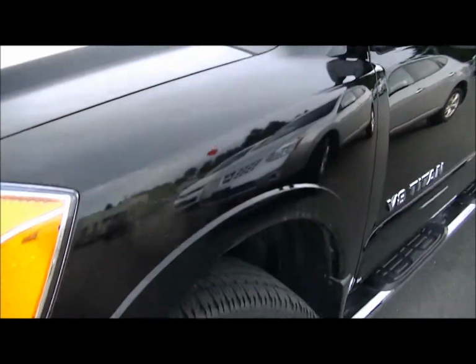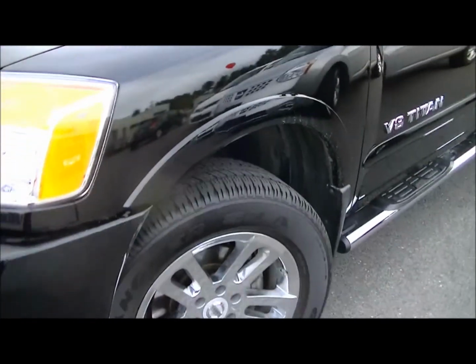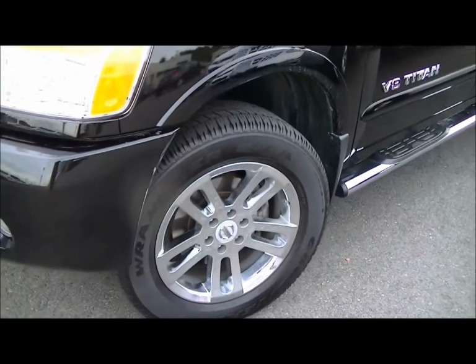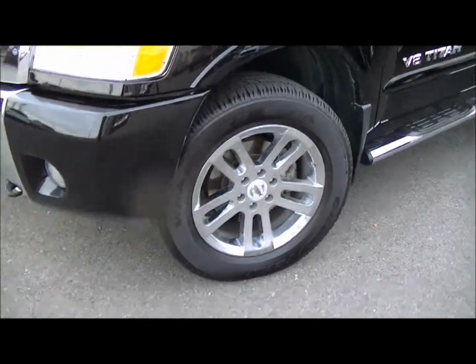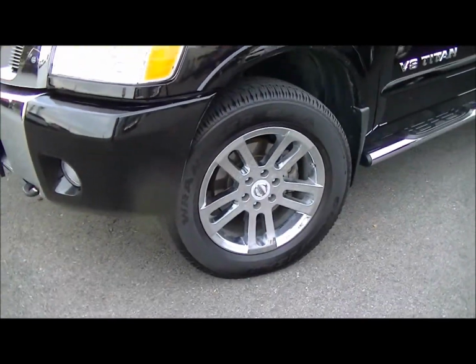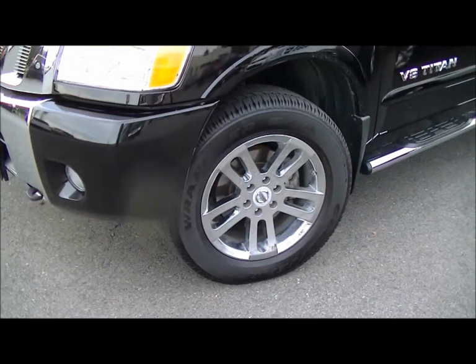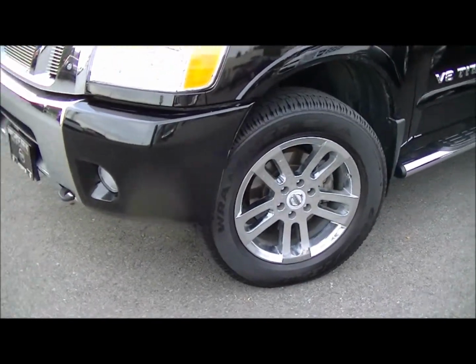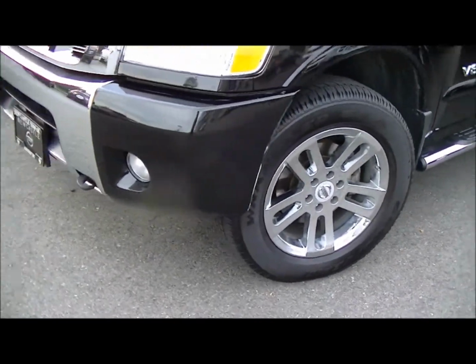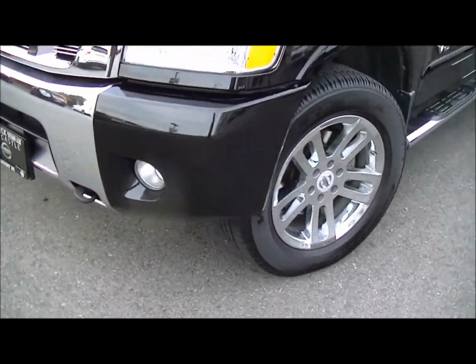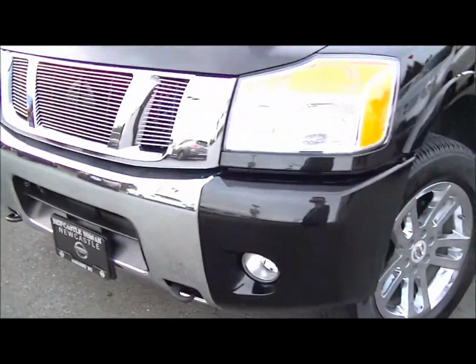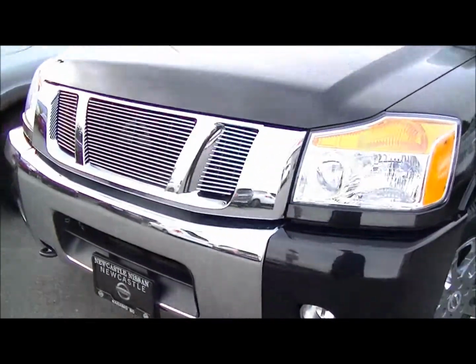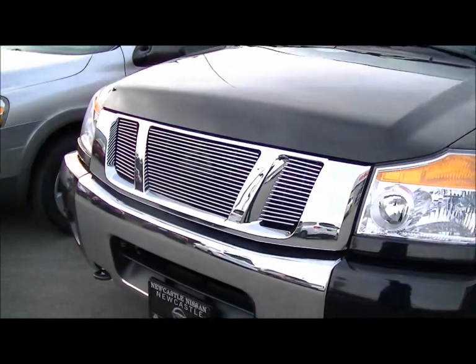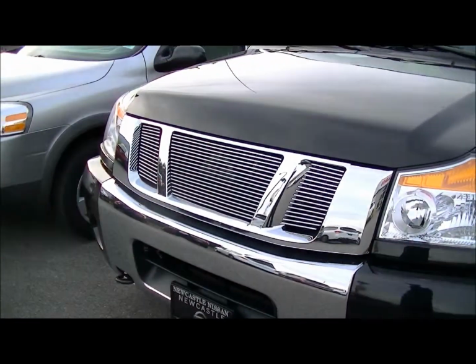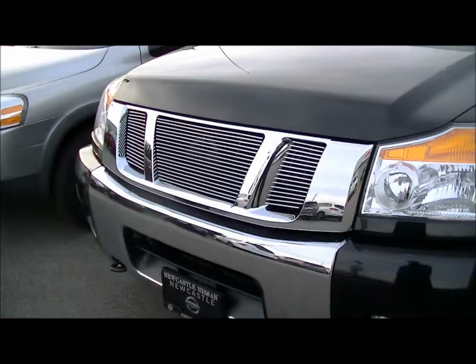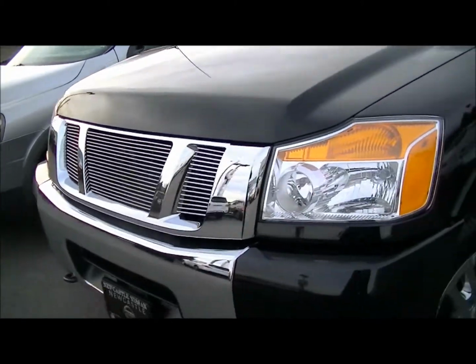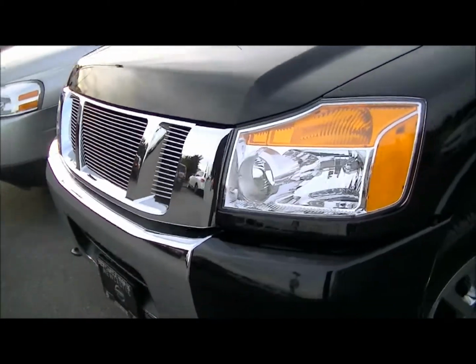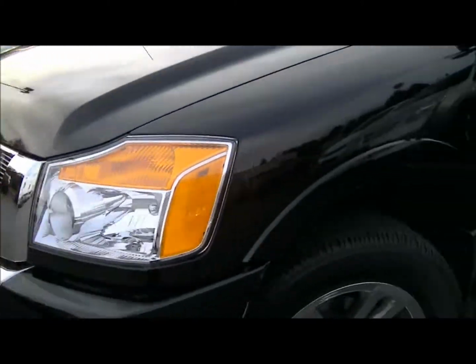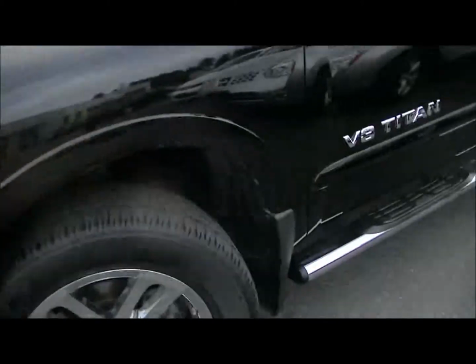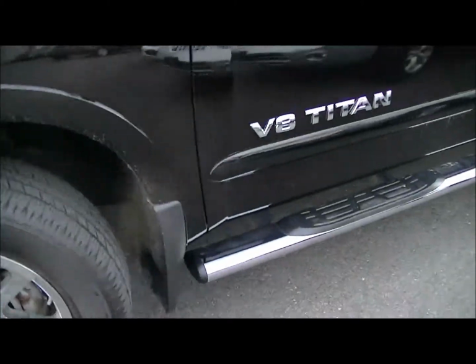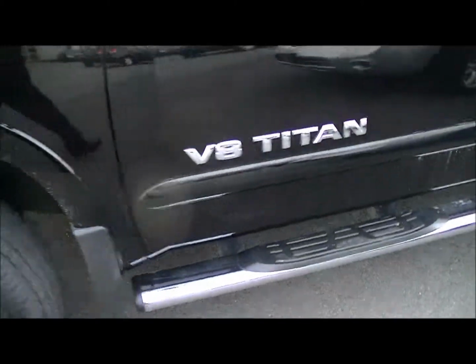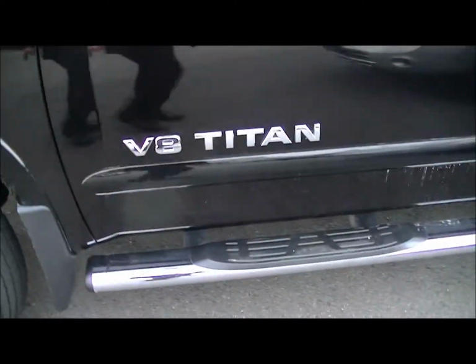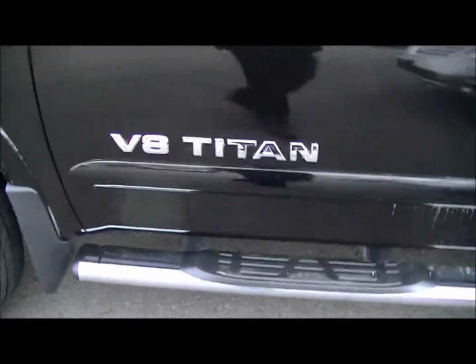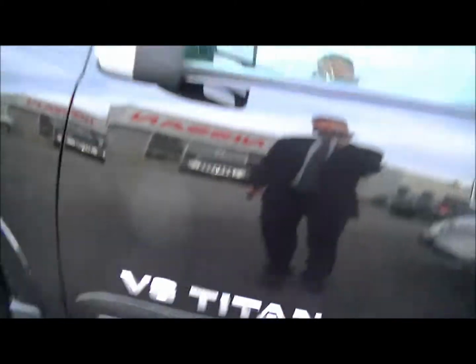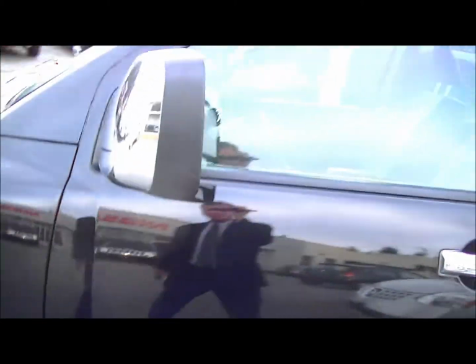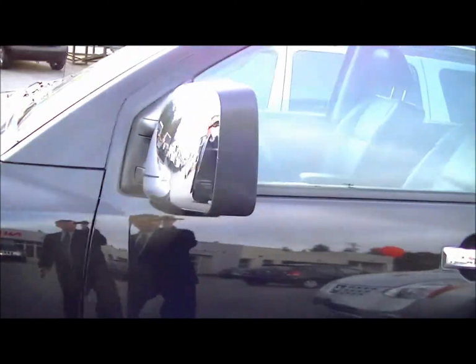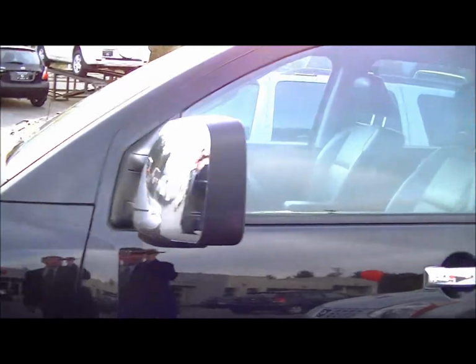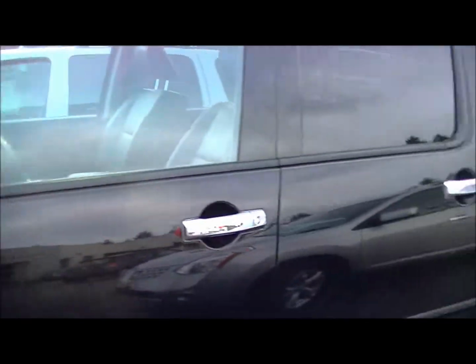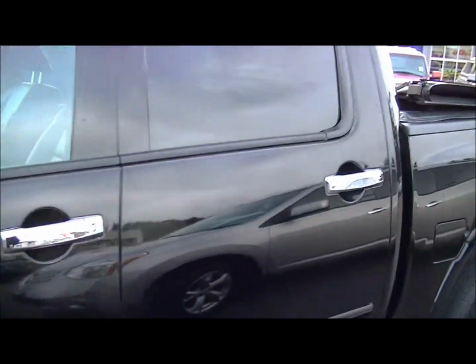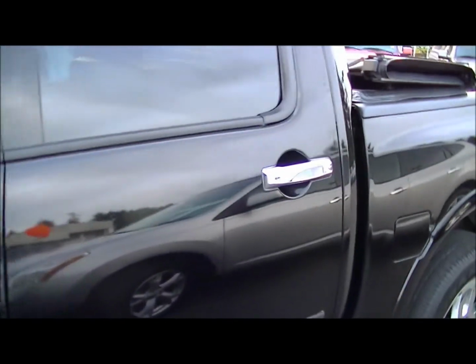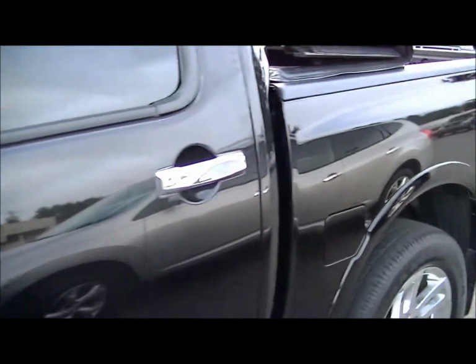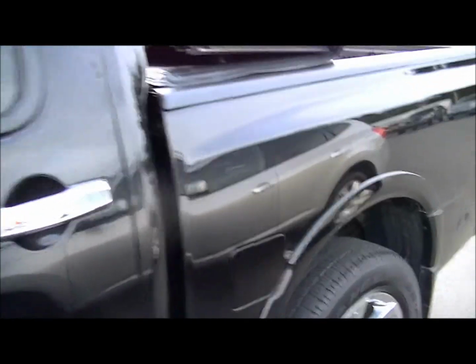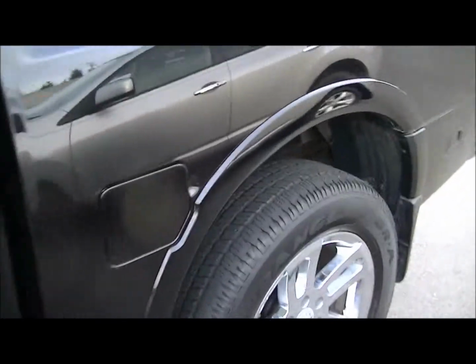It's got the beautiful 20-inch chrome wheels on it, running lights, a little bit of an aftermarket grille on it. It's very sharp. We've got the chrome side steps, matching side mirrors to go along with it, and chrome accented handles.